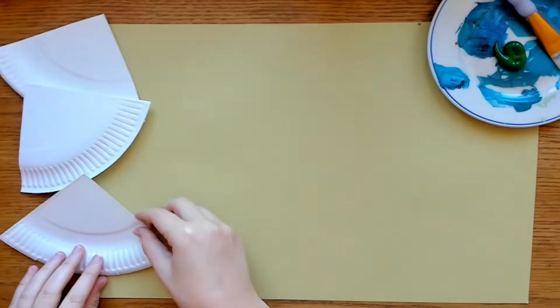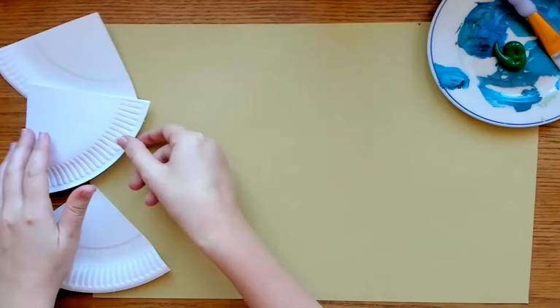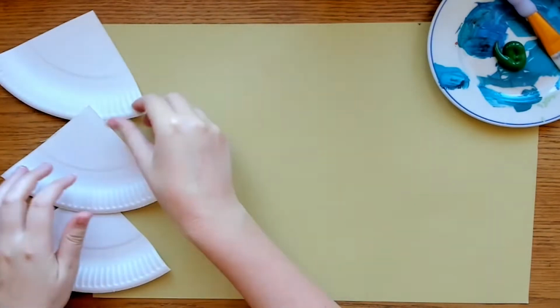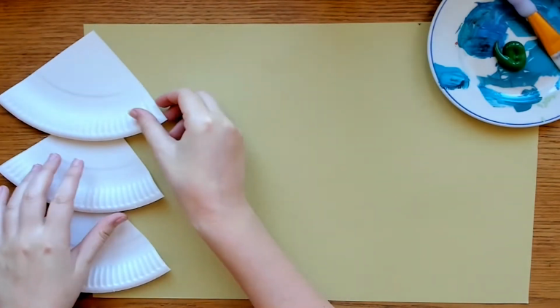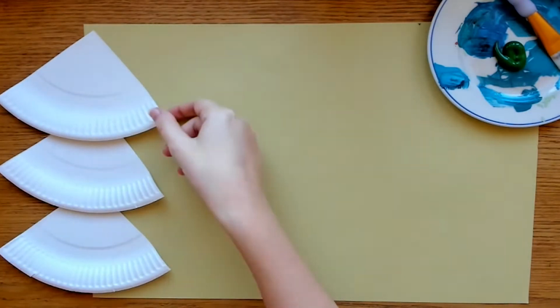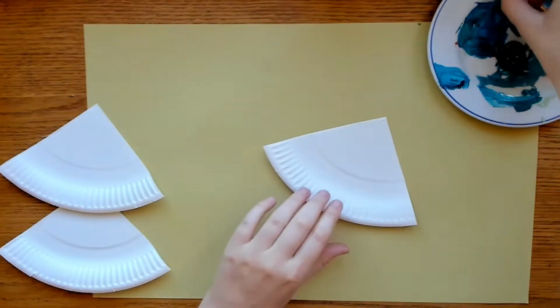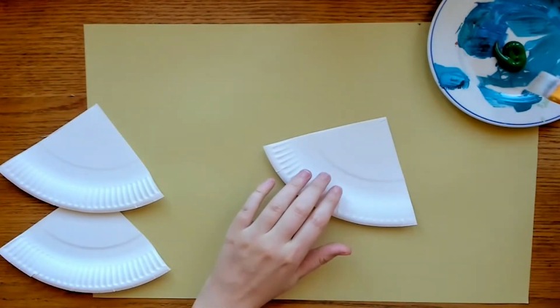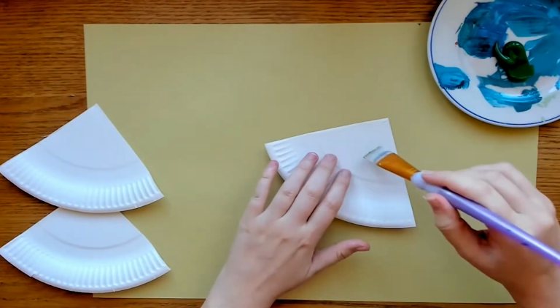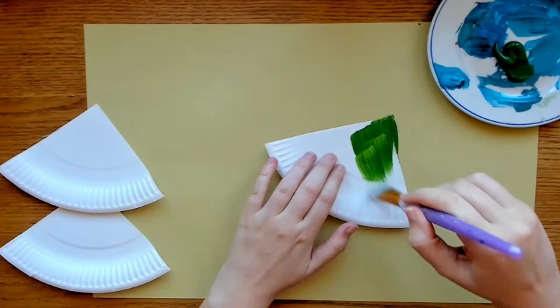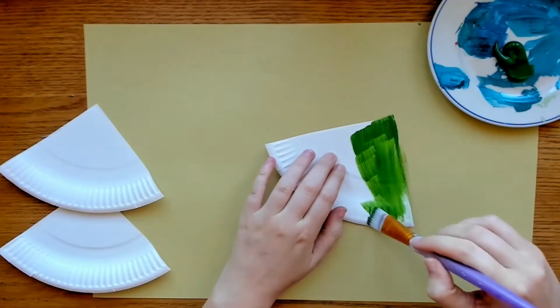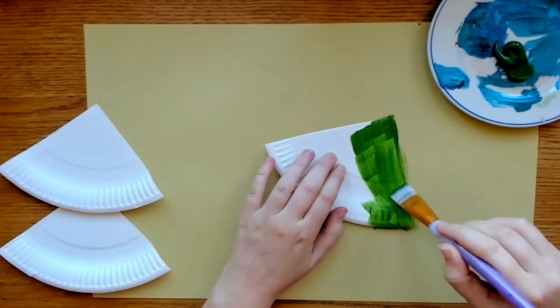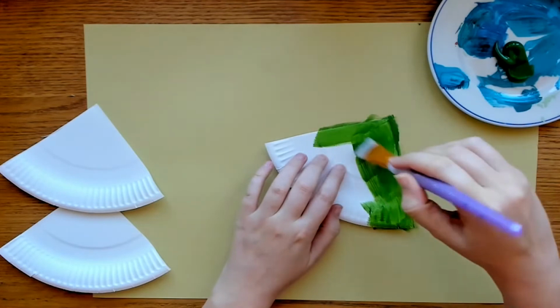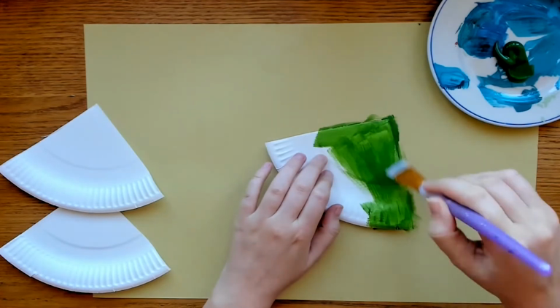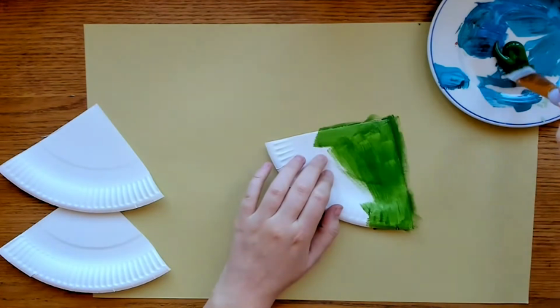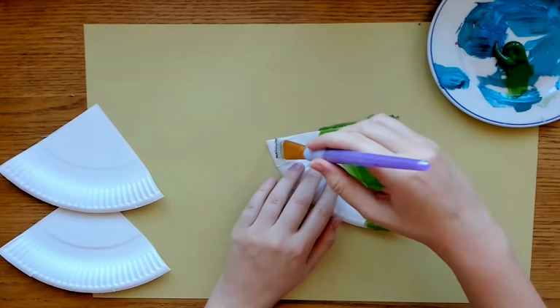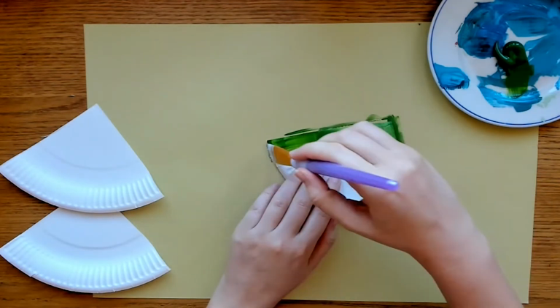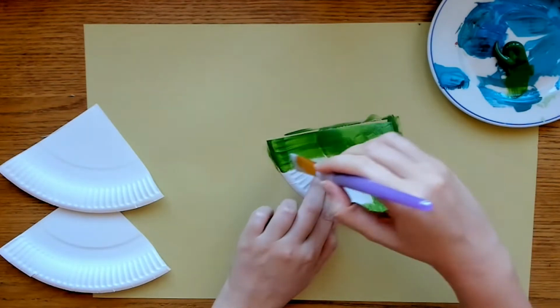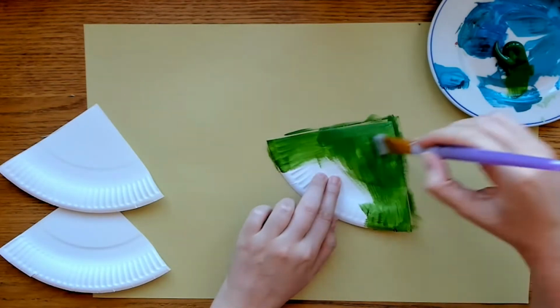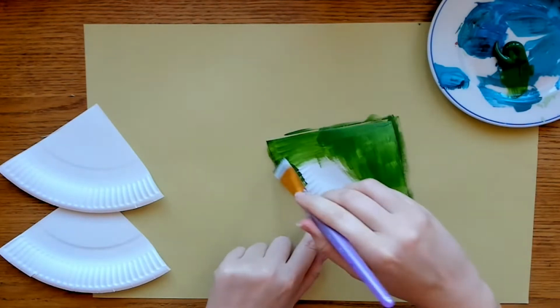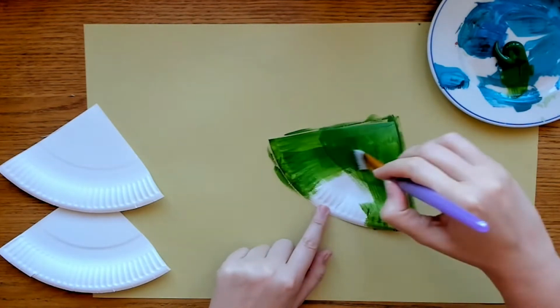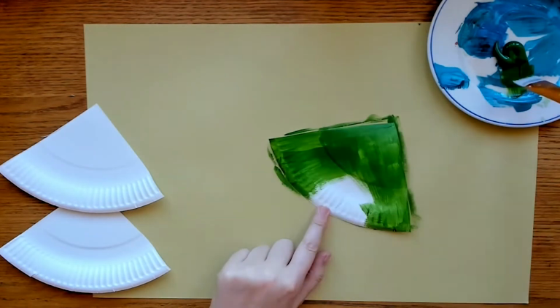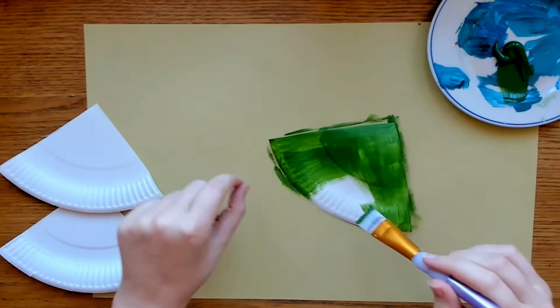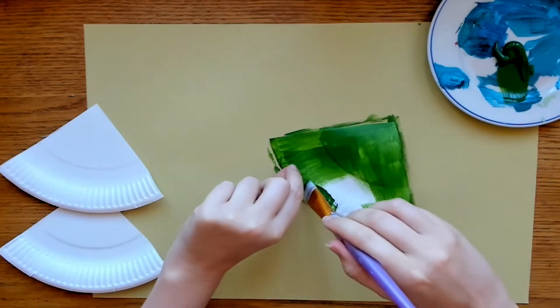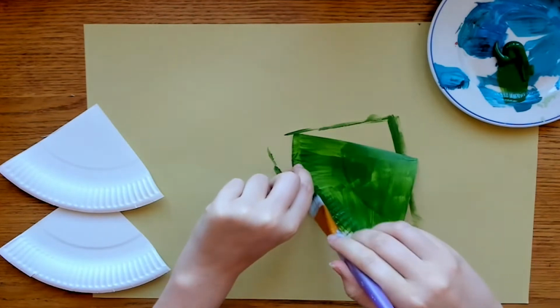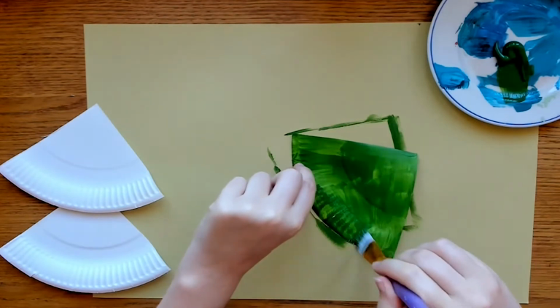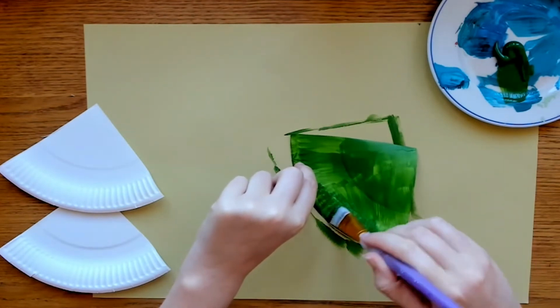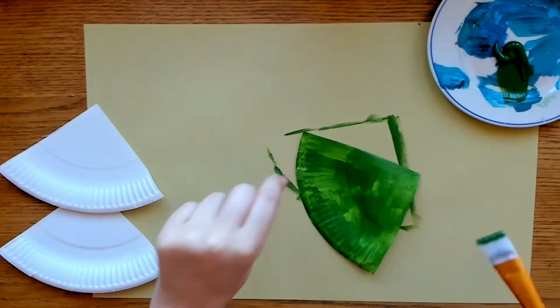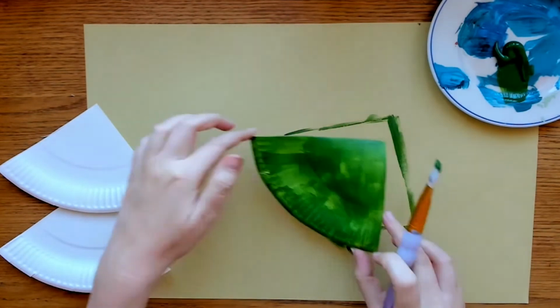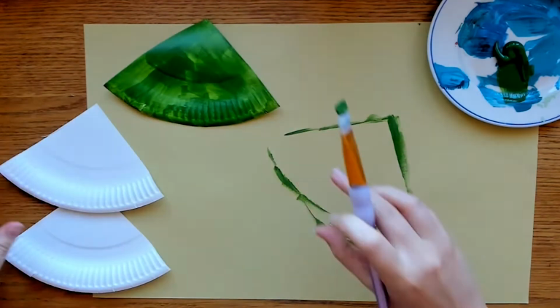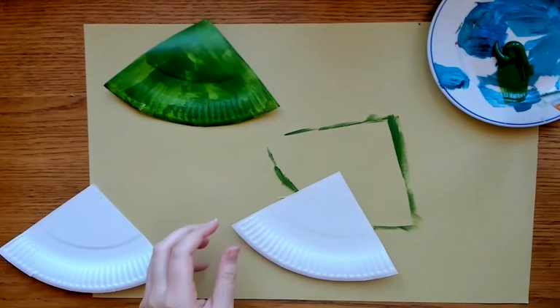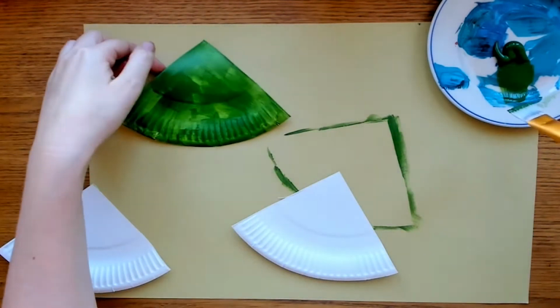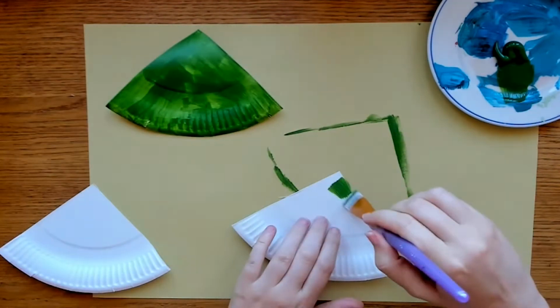We only need three quarters for this Christmas tree craft, so put one quarter to the side. Turn your three quarters so that you can see the little ridges on the front of the plate. Paint your remaining three quarters with green paint and leave to dry.